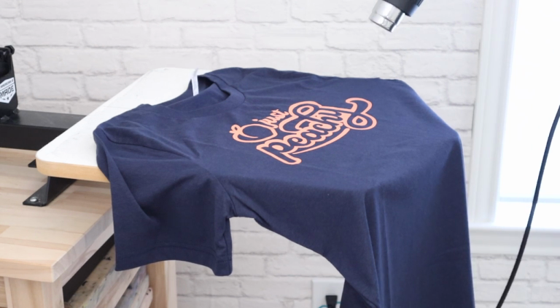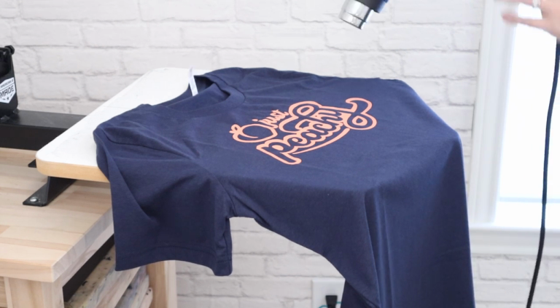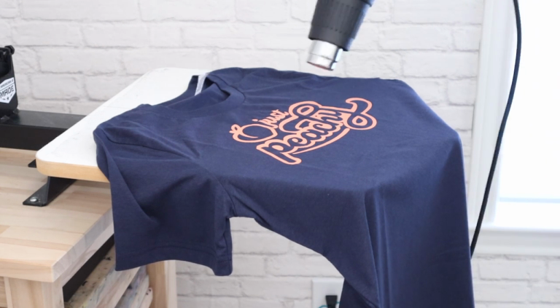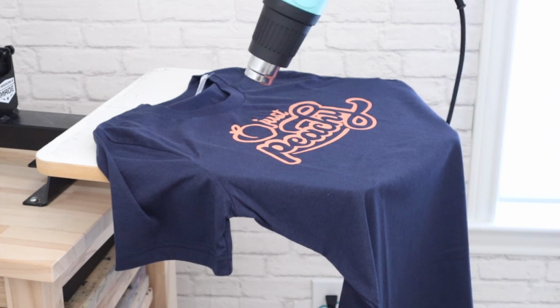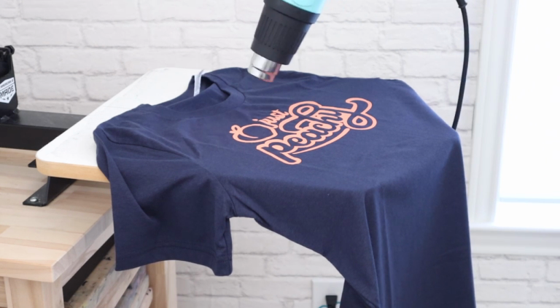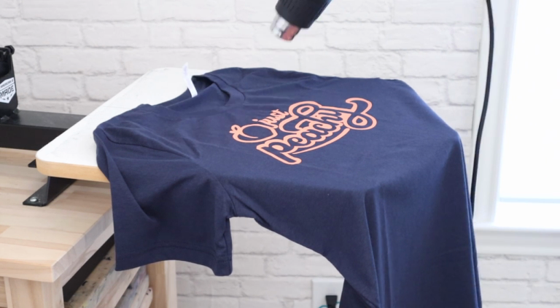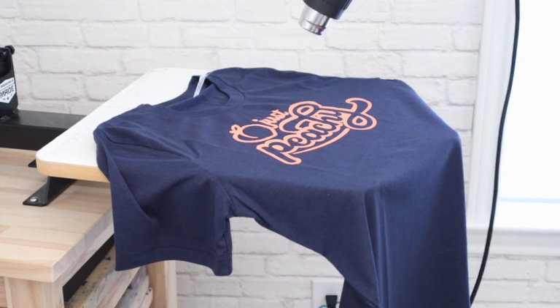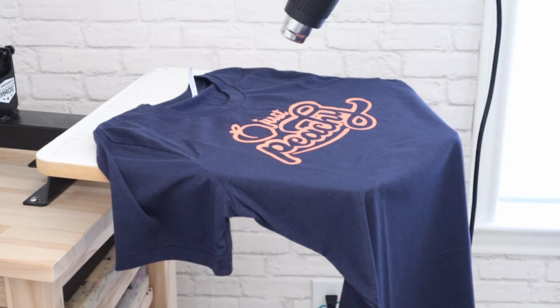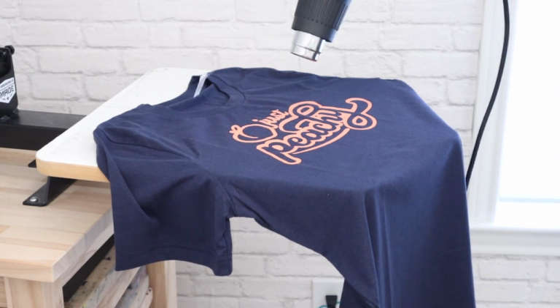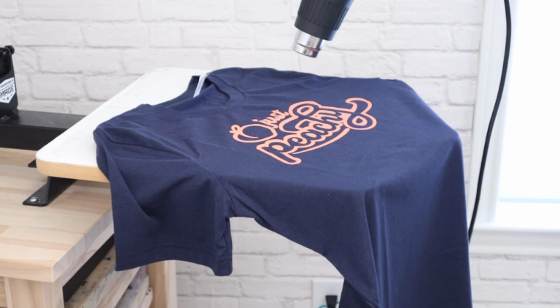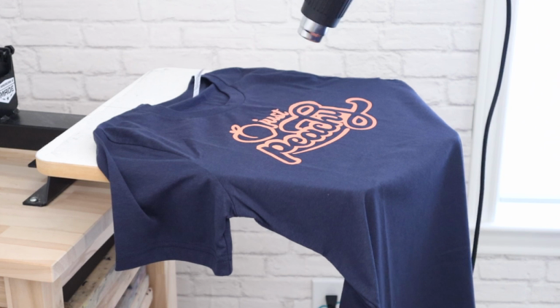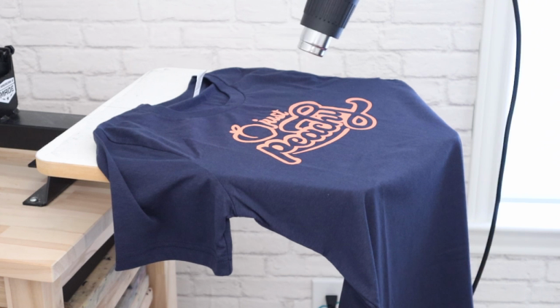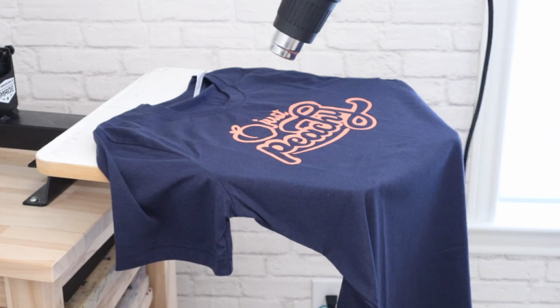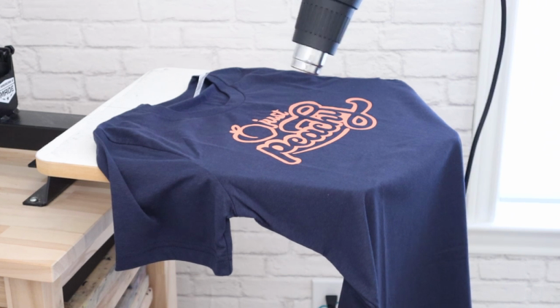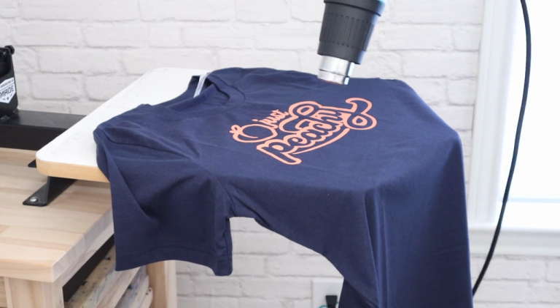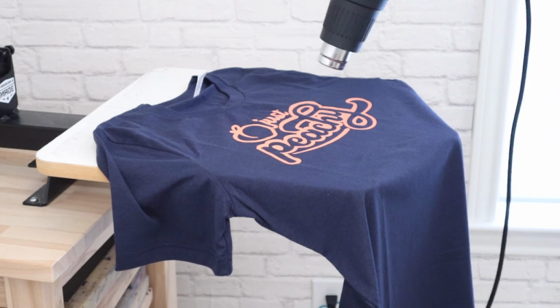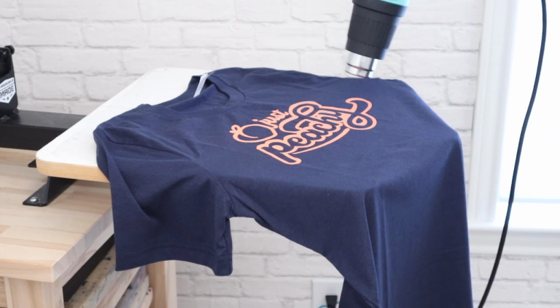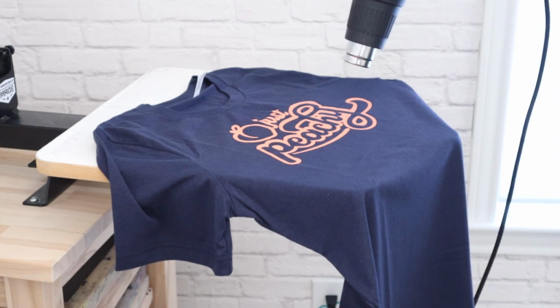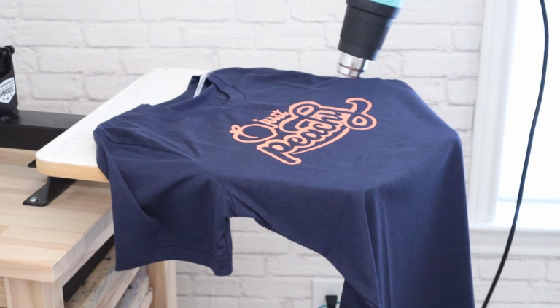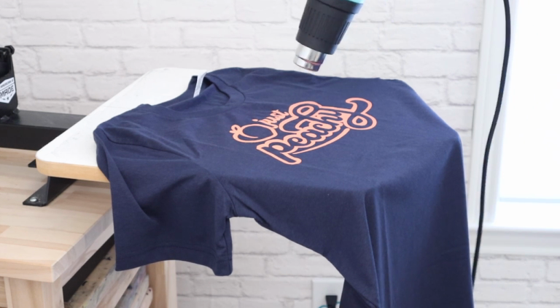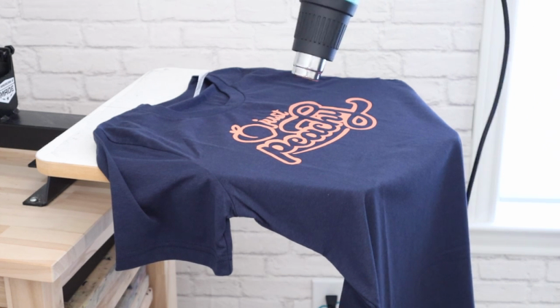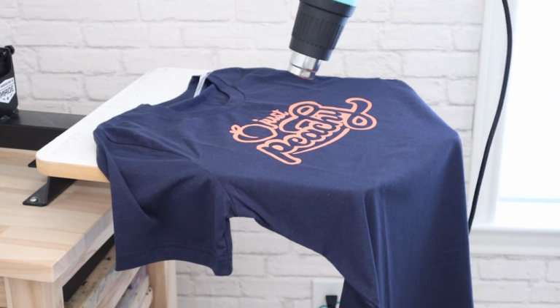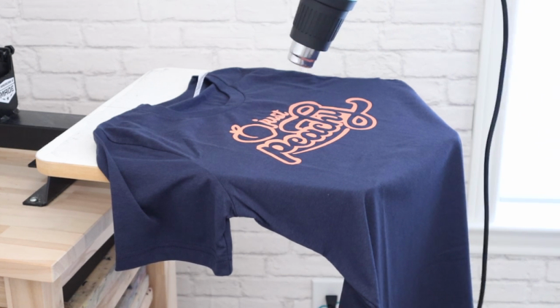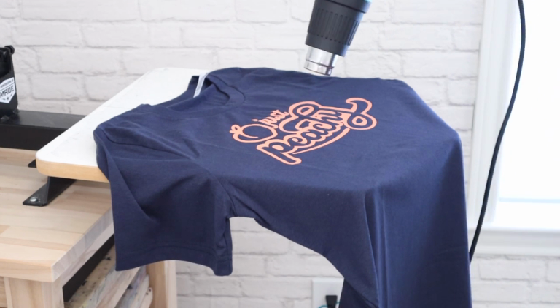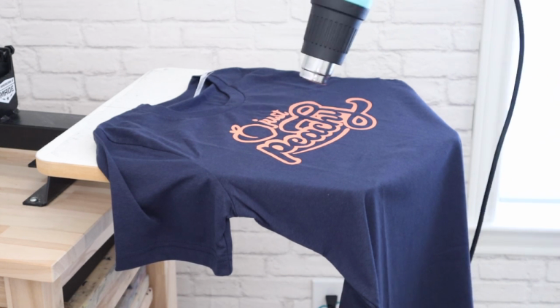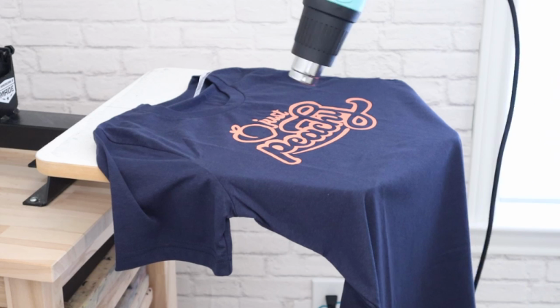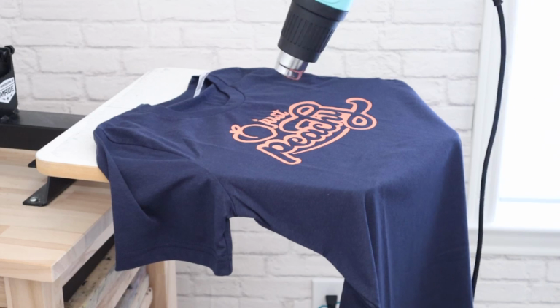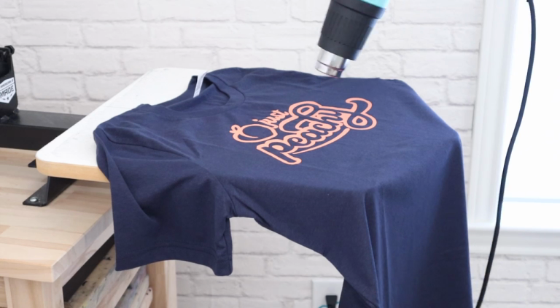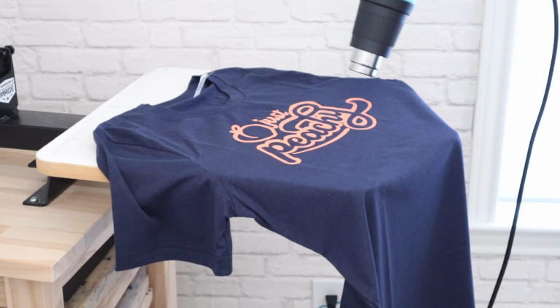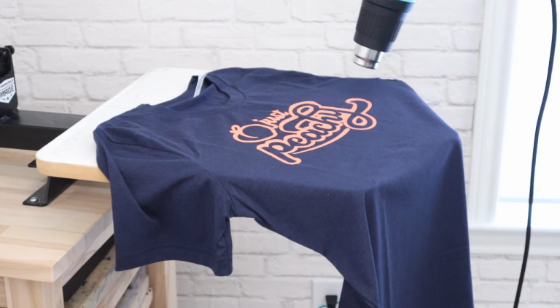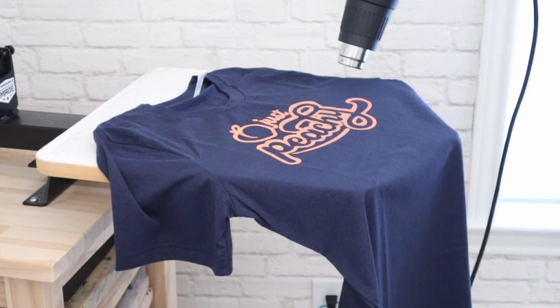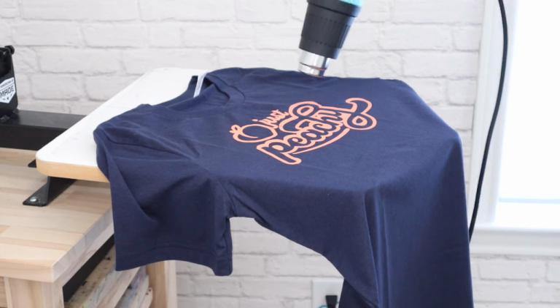My heat gun is turned up all the way, so I'm getting a lot of heat here. You want to be careful not to burn your shirt or table. Moving the heat gun around for one to two minutes, make sure that you are evenly heating the entire print.